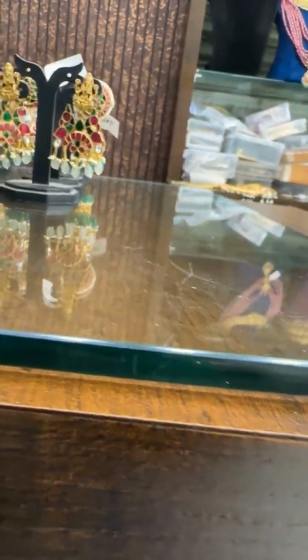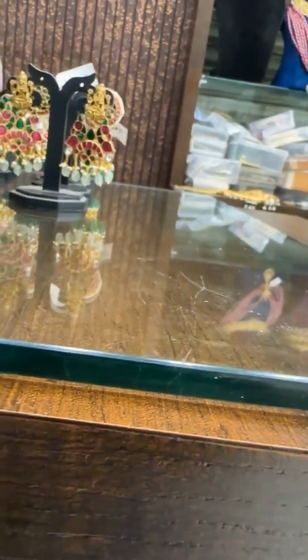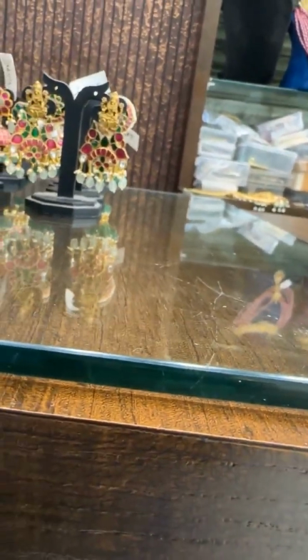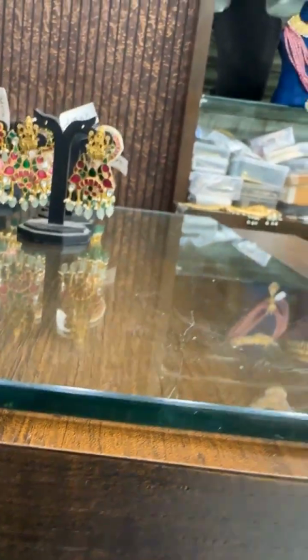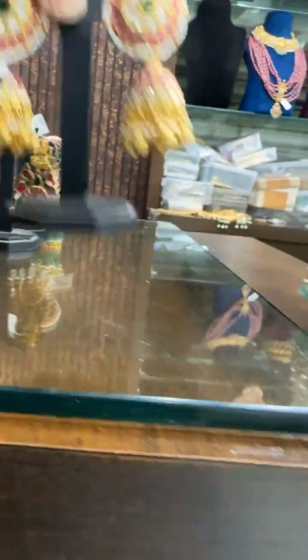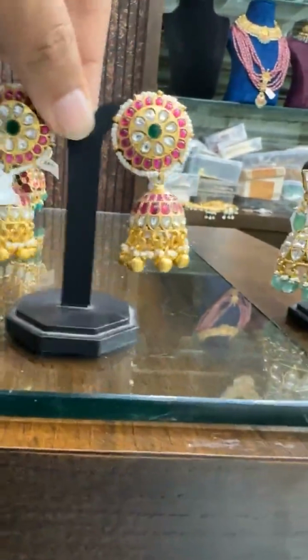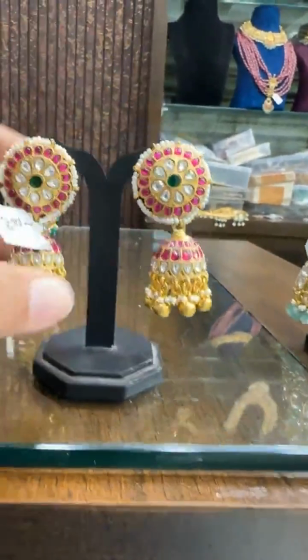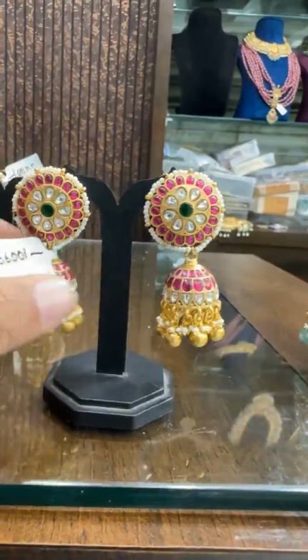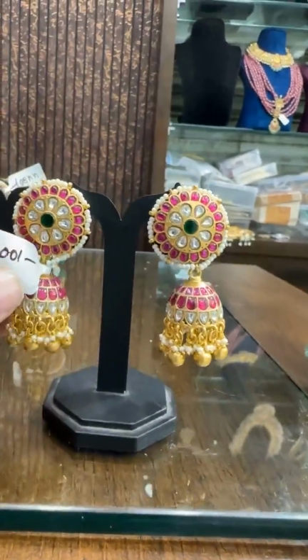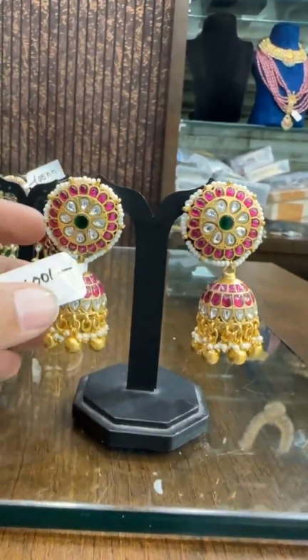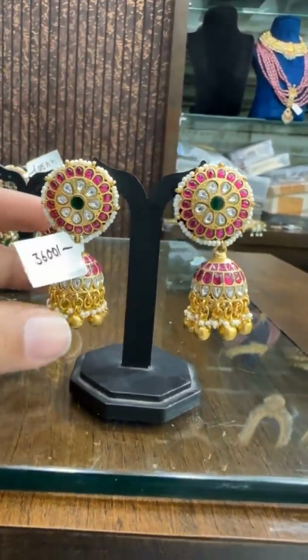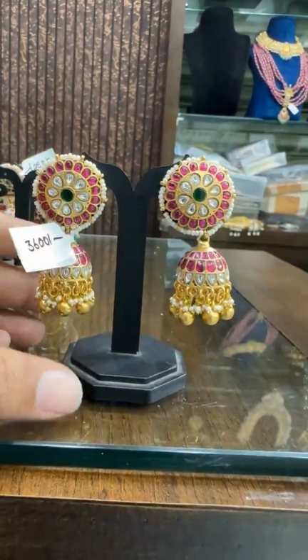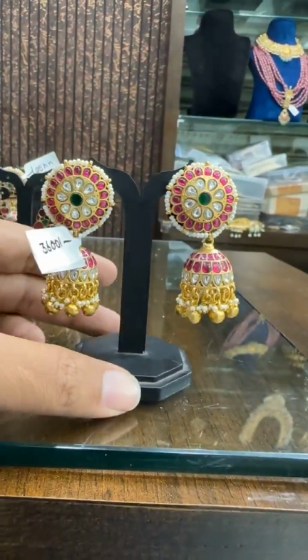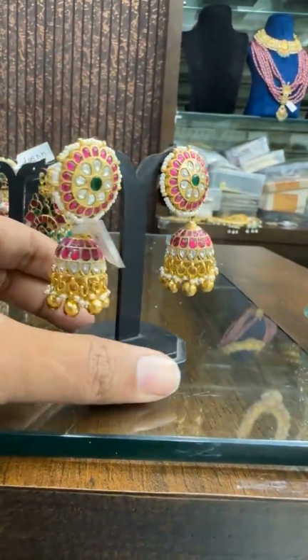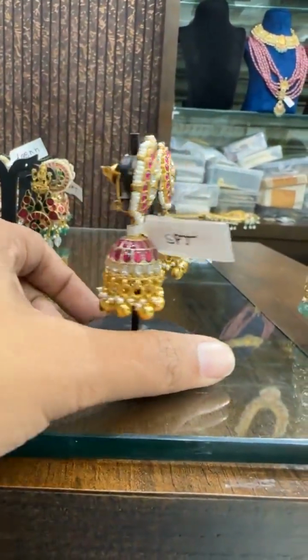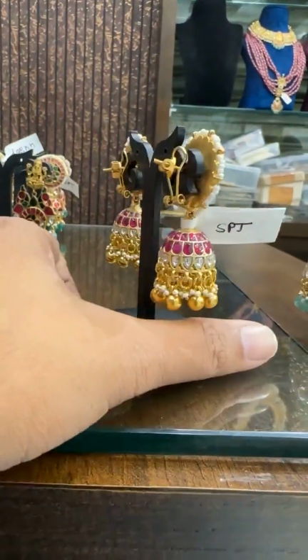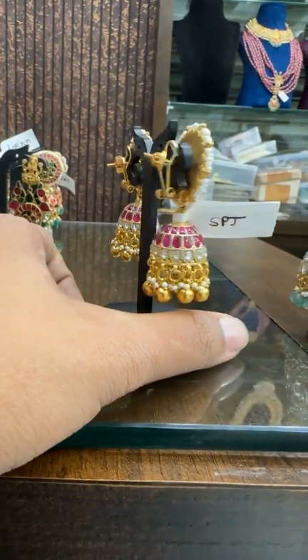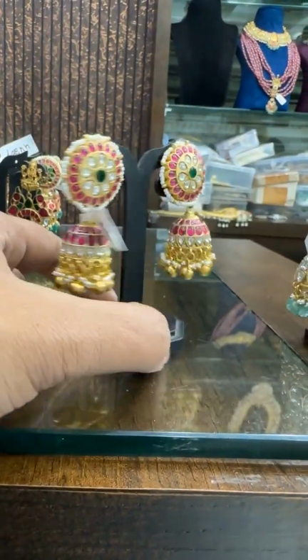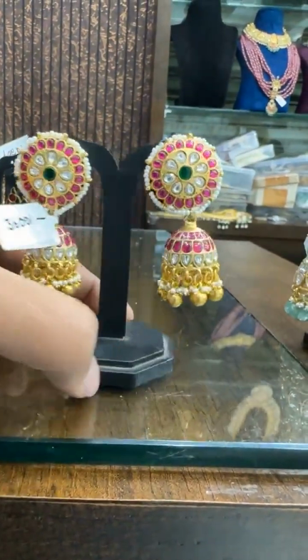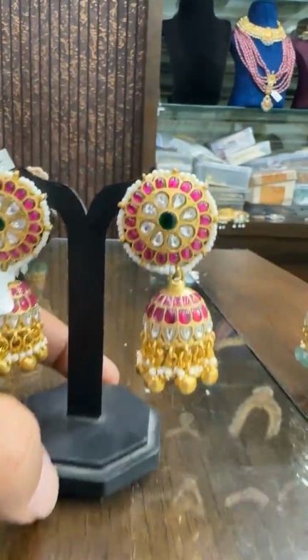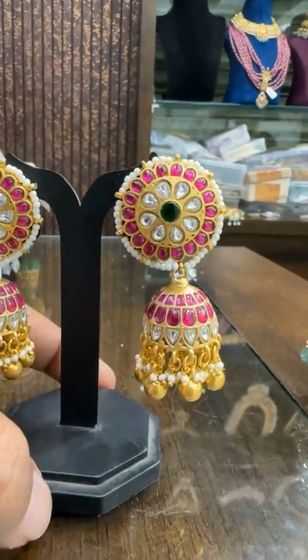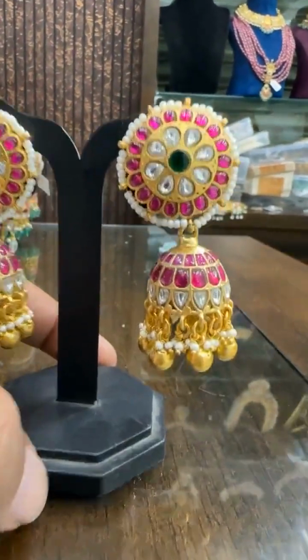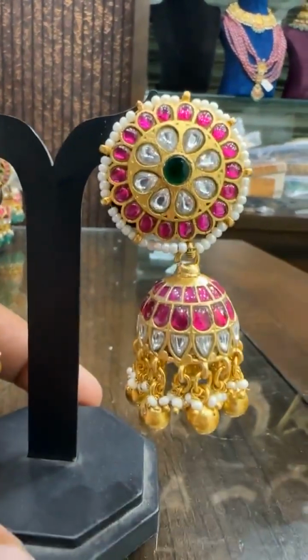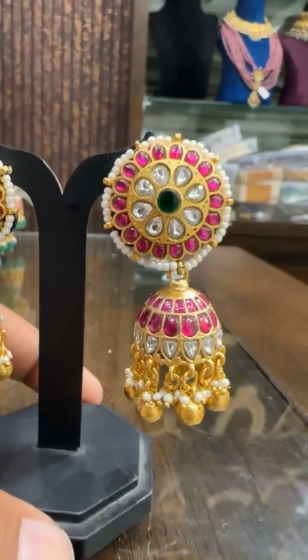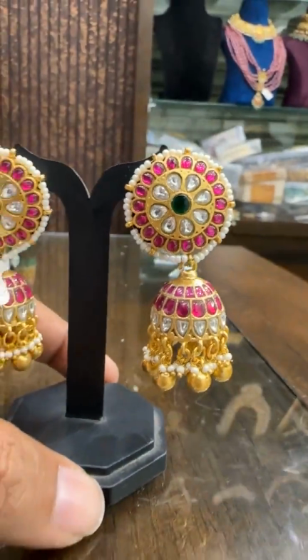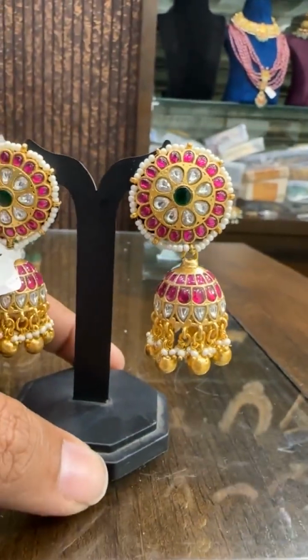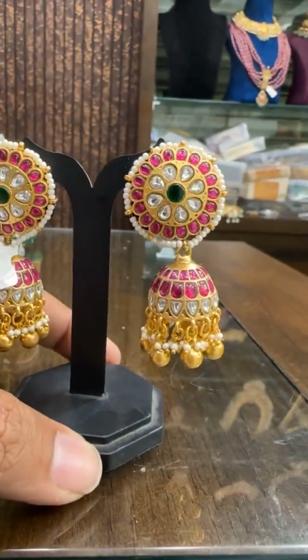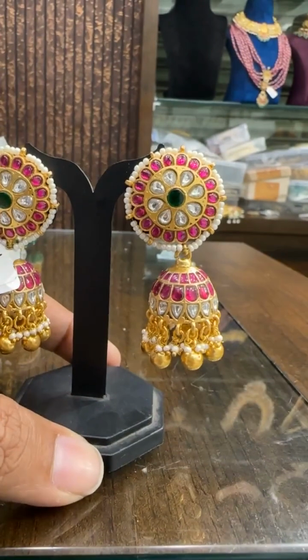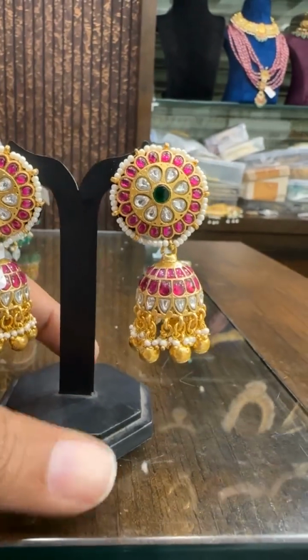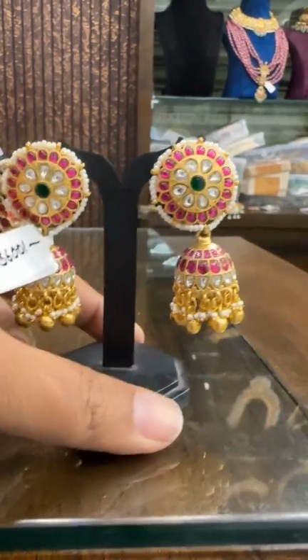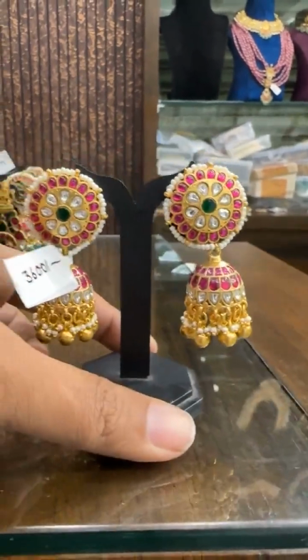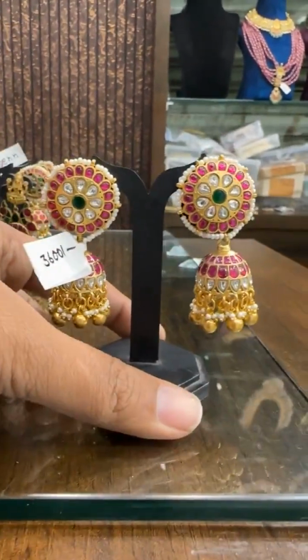We have one more new design, price ₹3600. This is also super nice and very reasonably priced — bridal look. It is ₹3600.